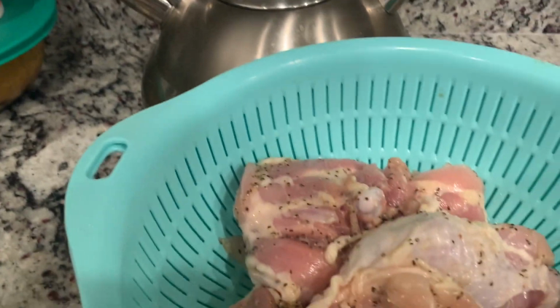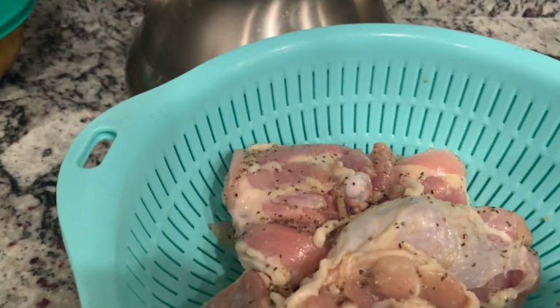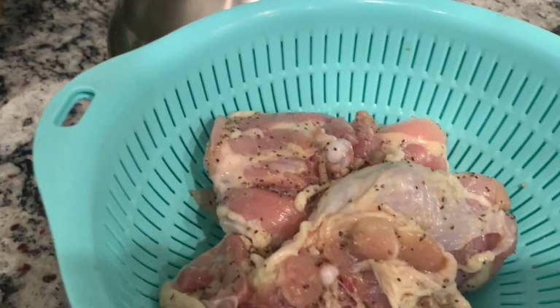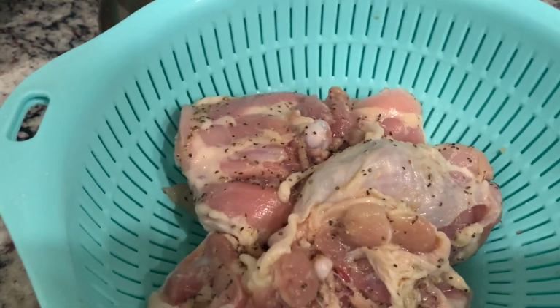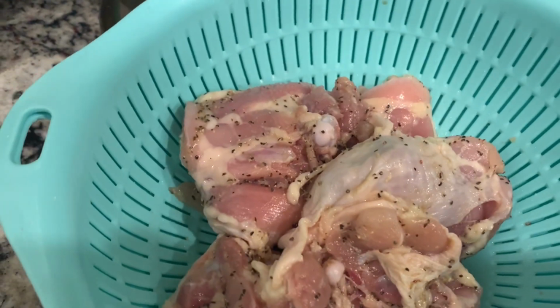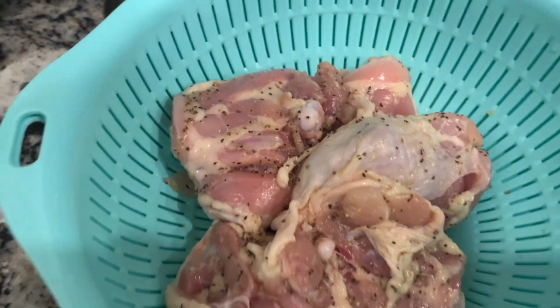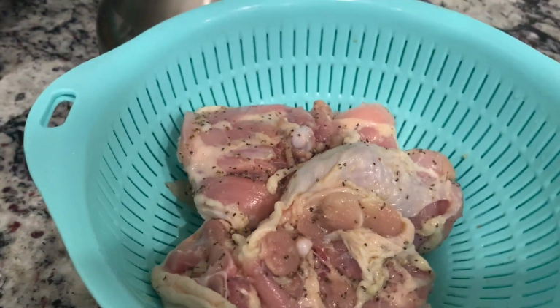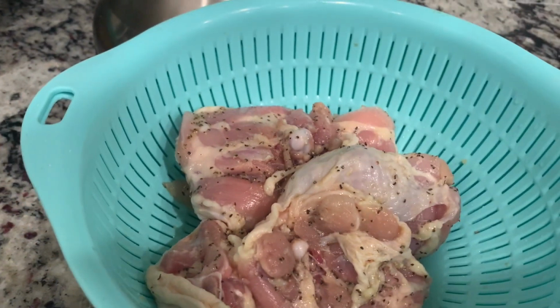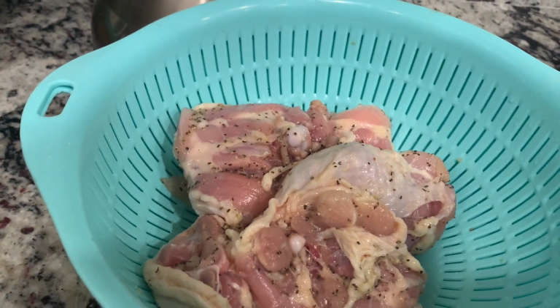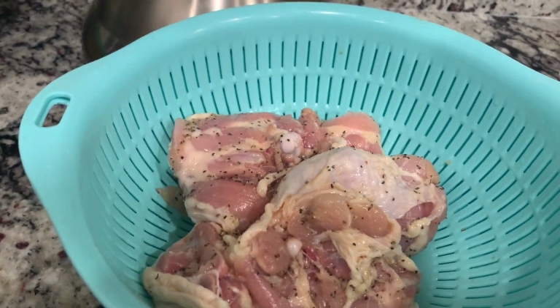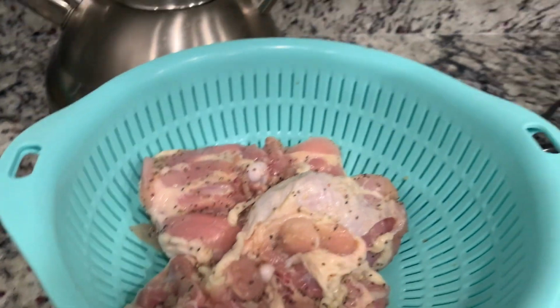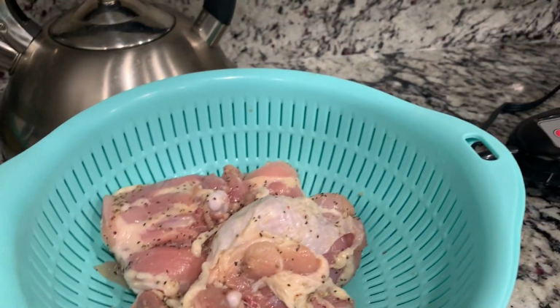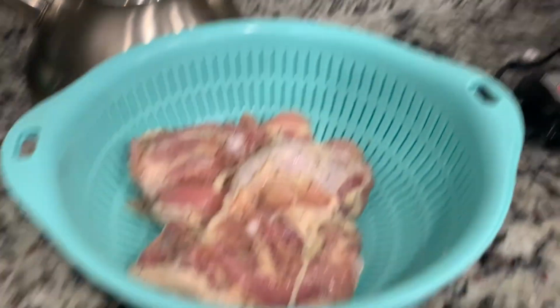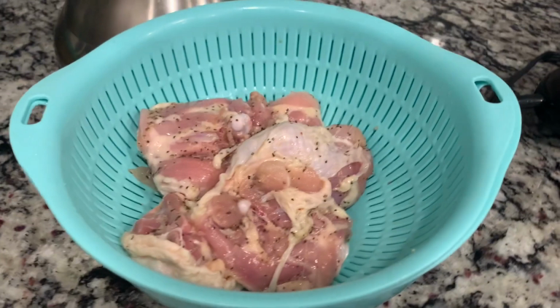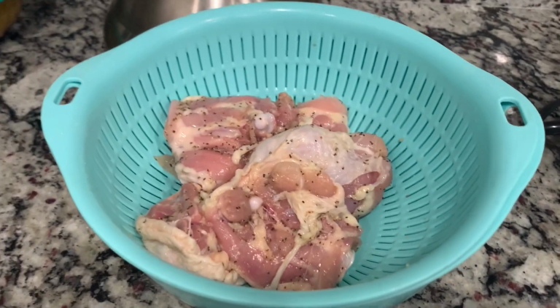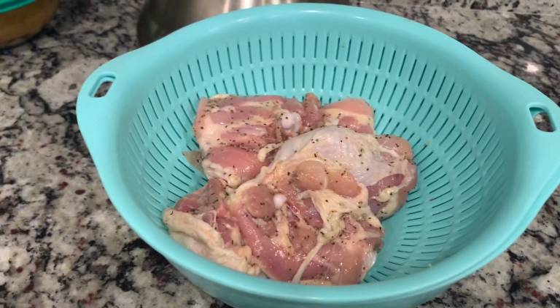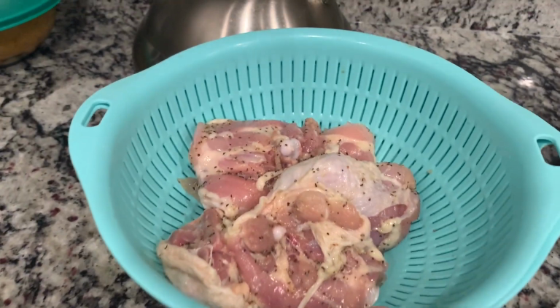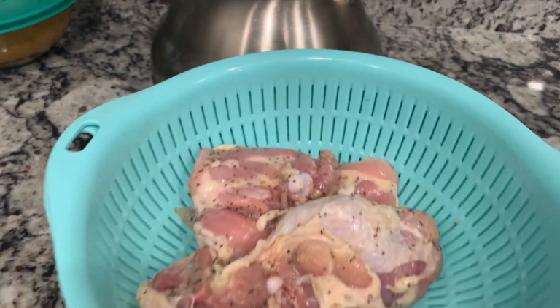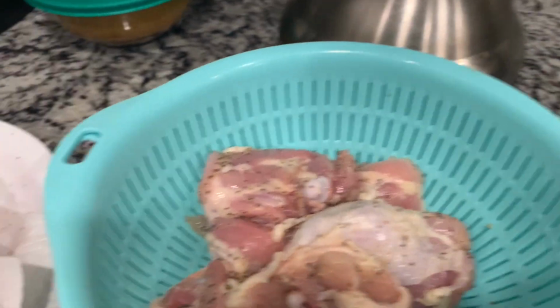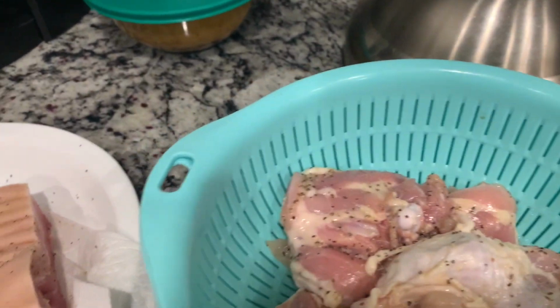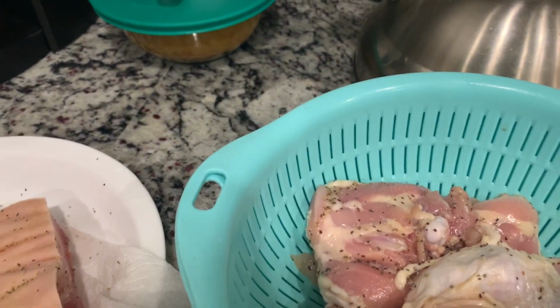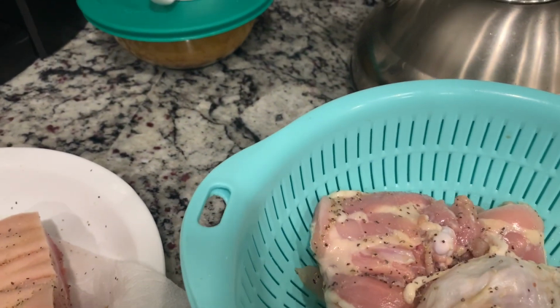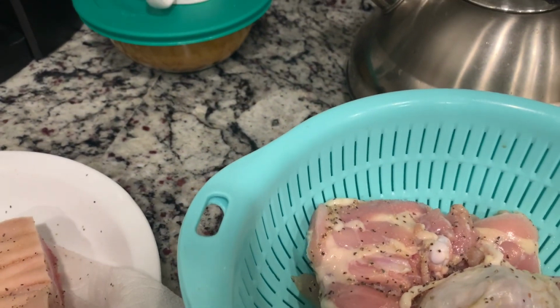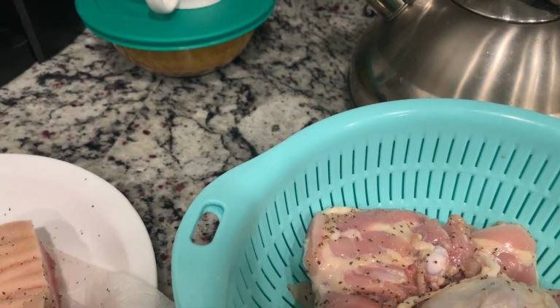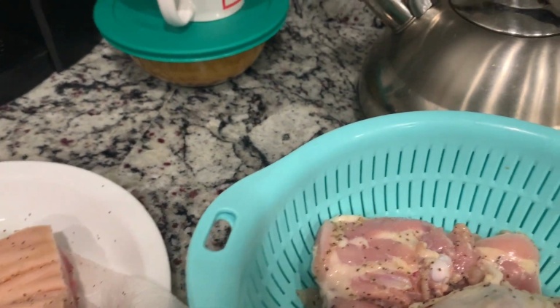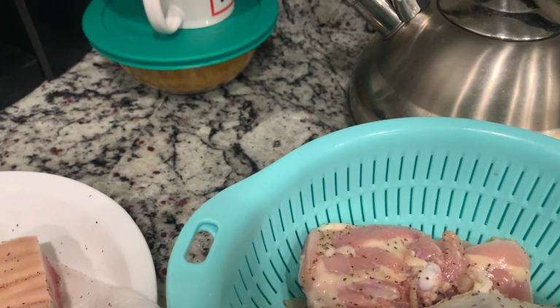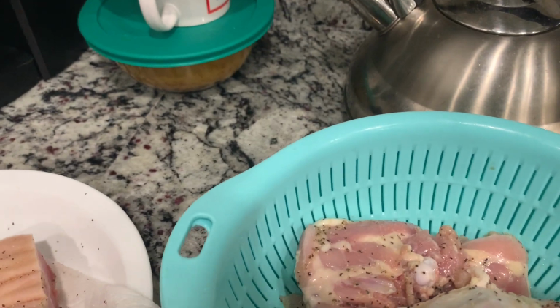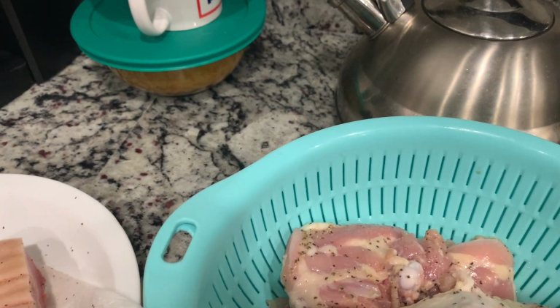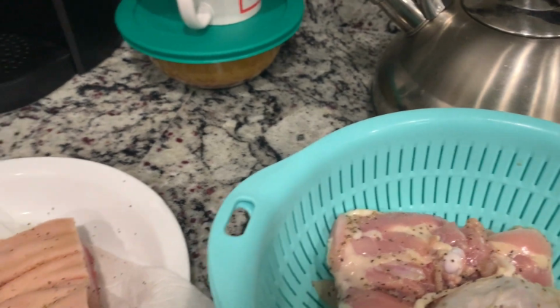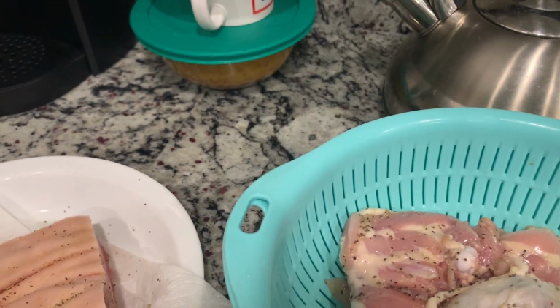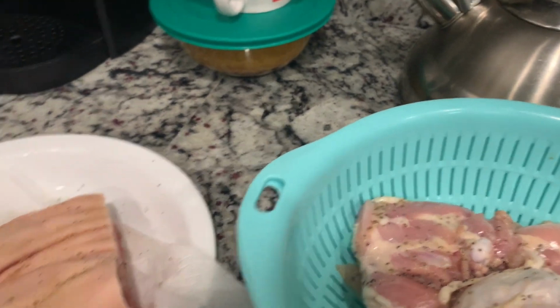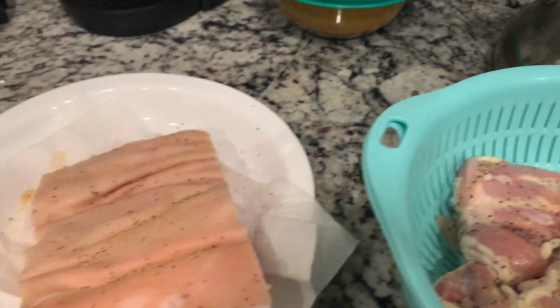Tapos, ito rin. Ayan. Asin, paminta rin daw. Tapos, make sure na ano daw — ipot-dry mo siya para mas crispy.